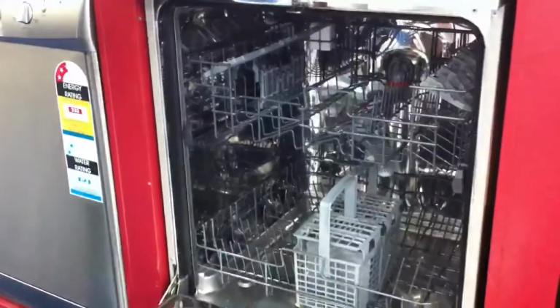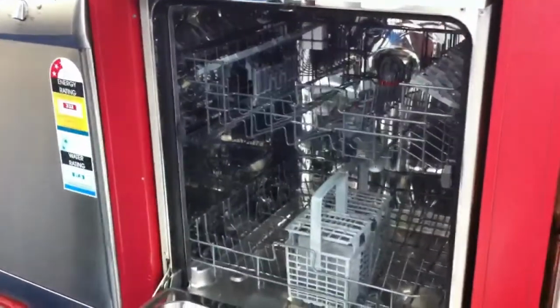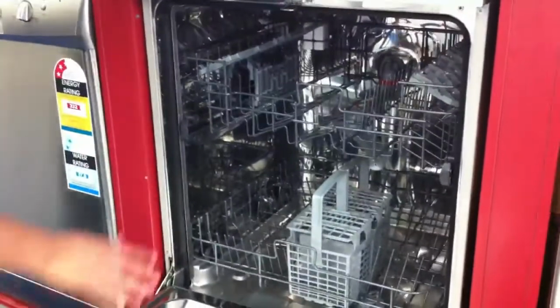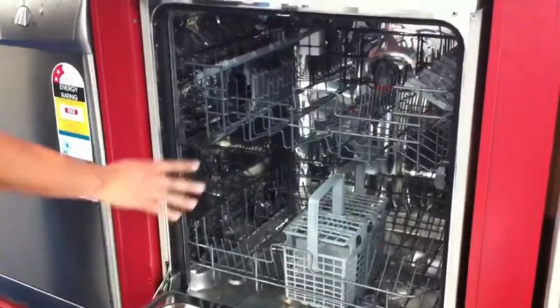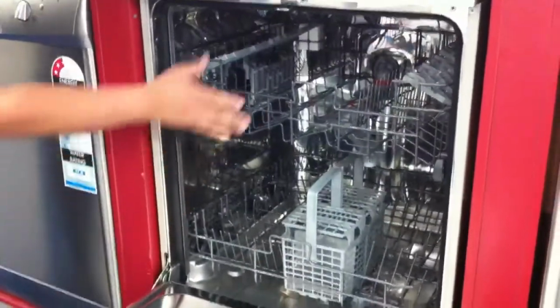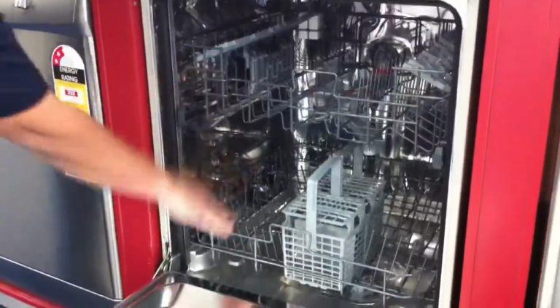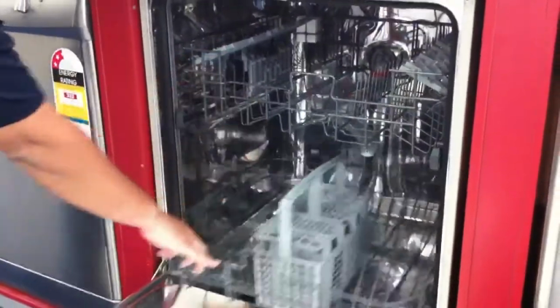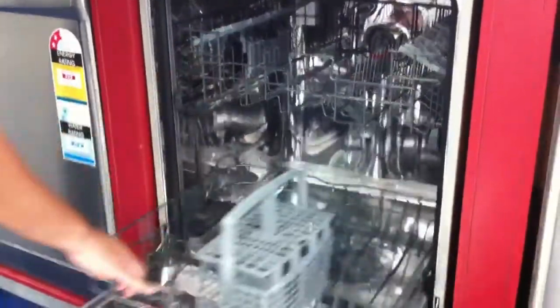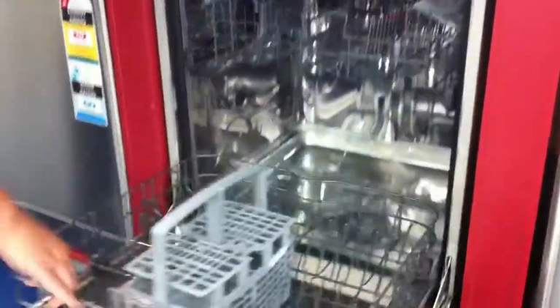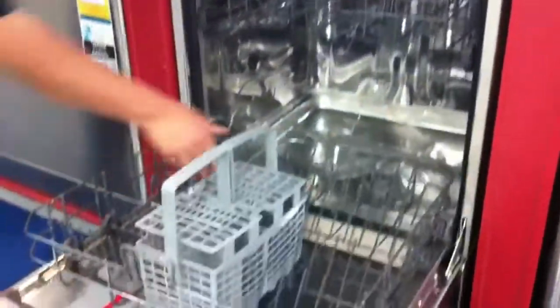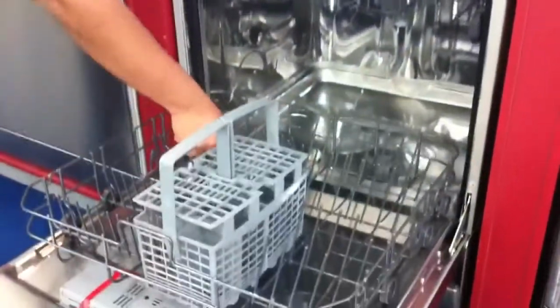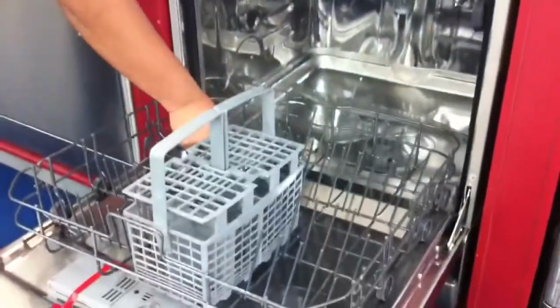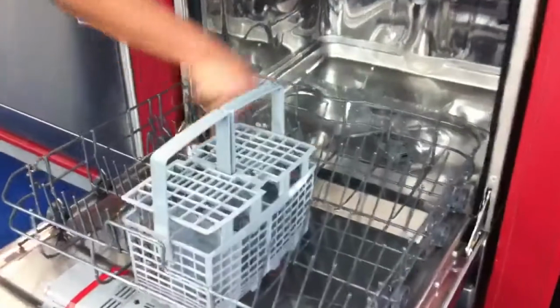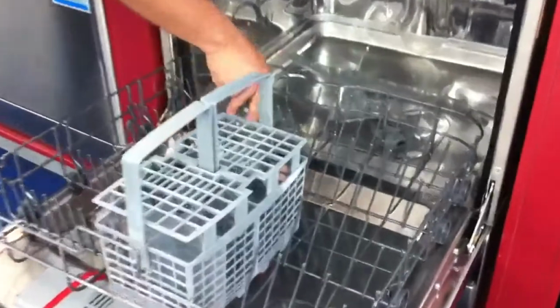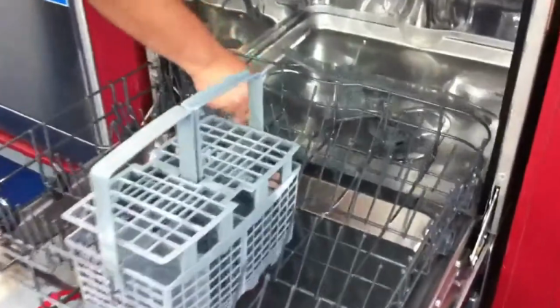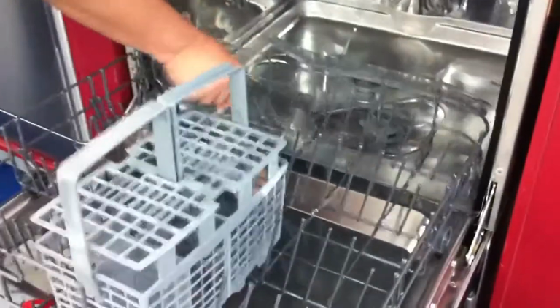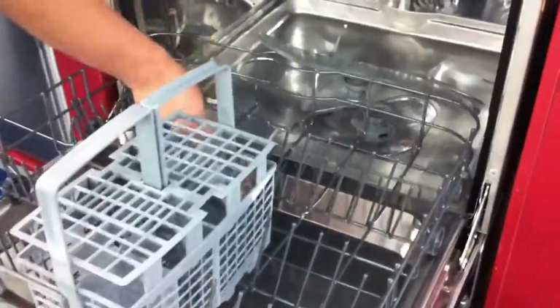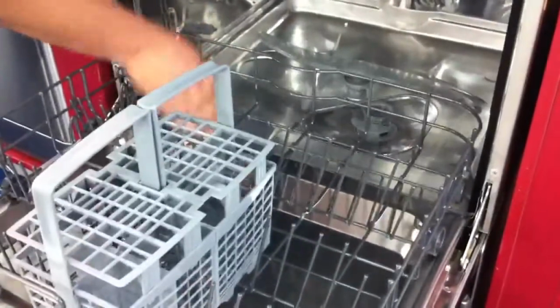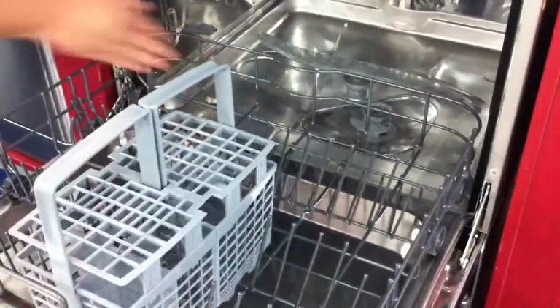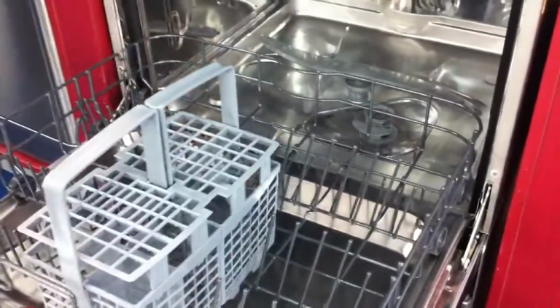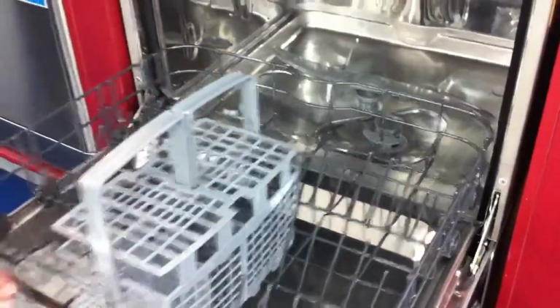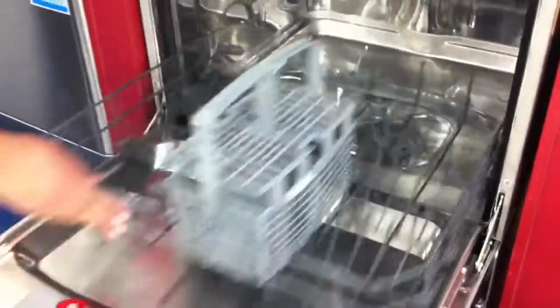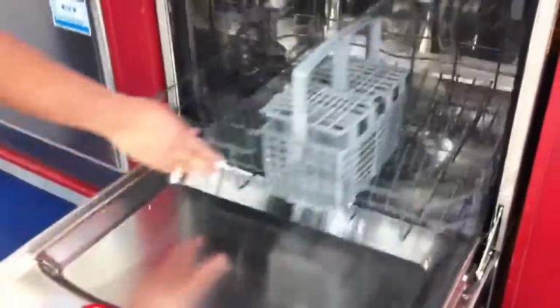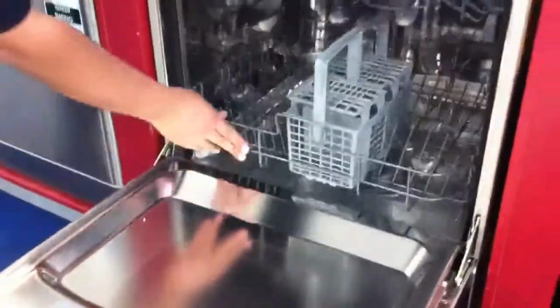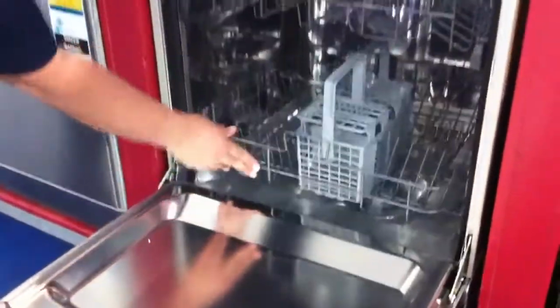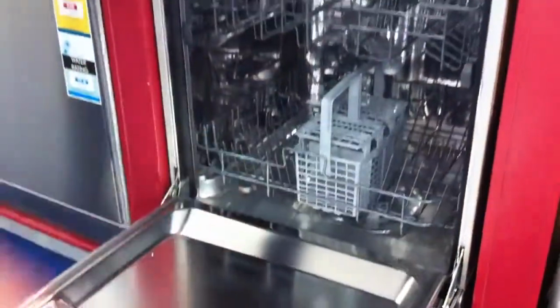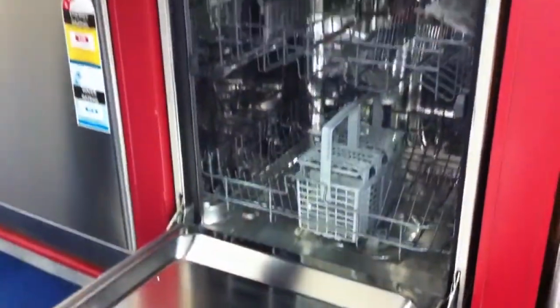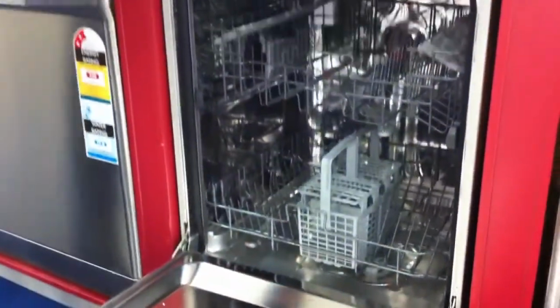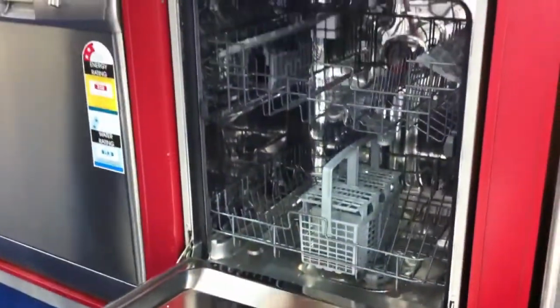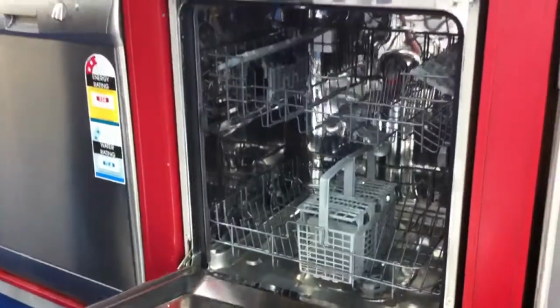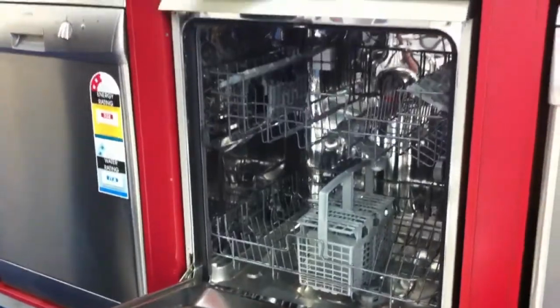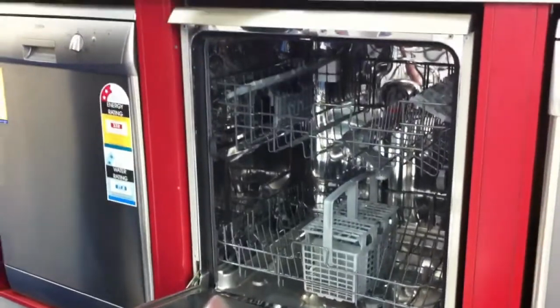Good spacious interior with adjustable tines inside, nice and easy to do, and a well priced electronic model.